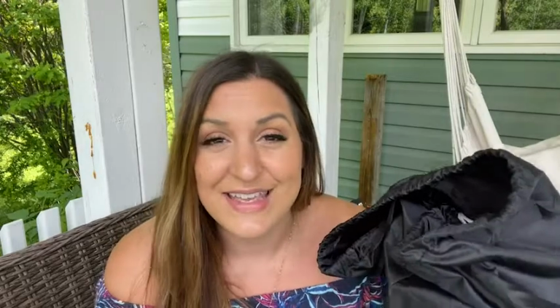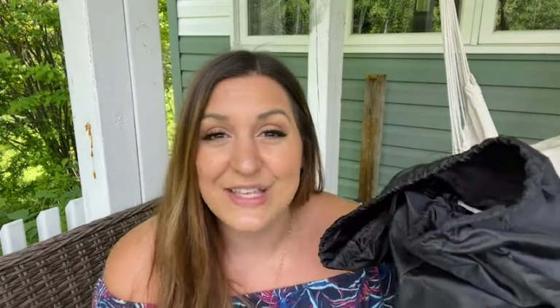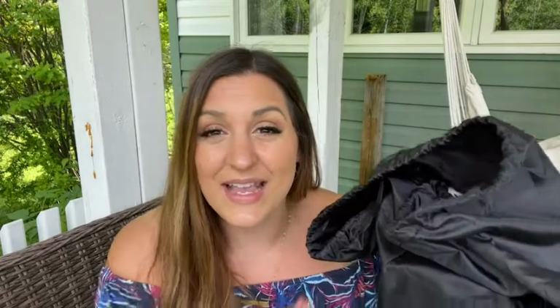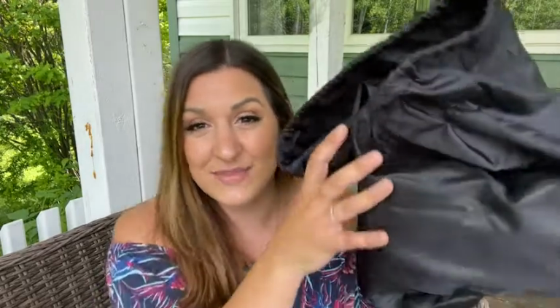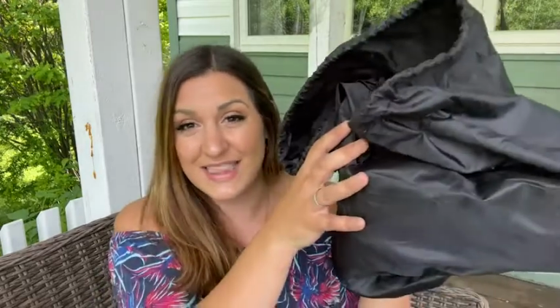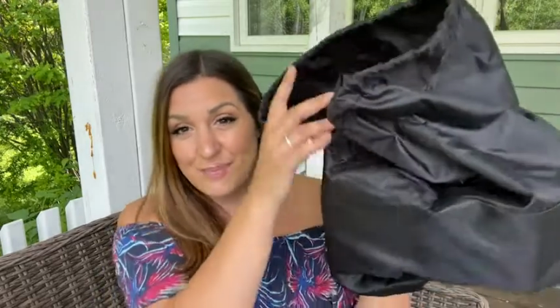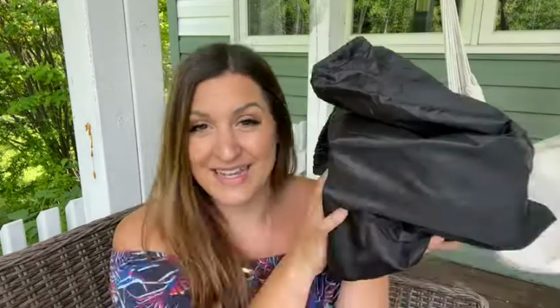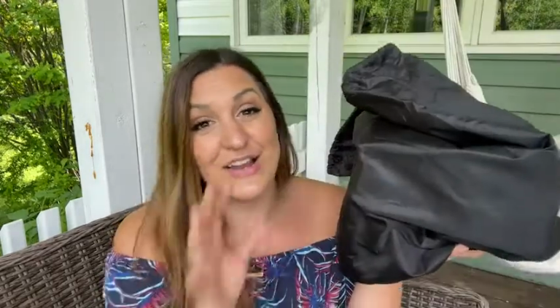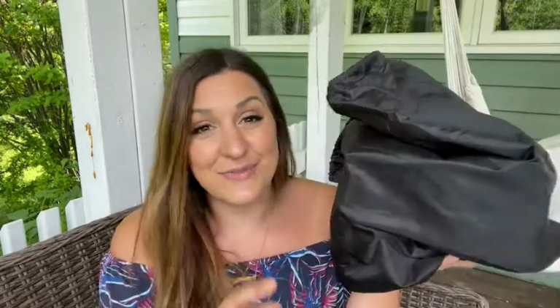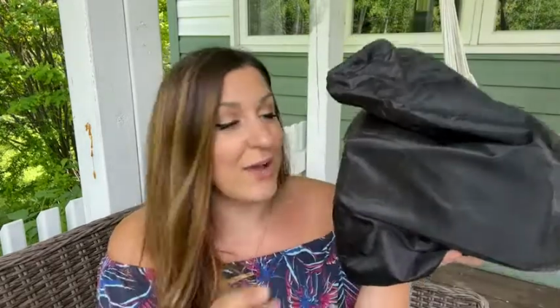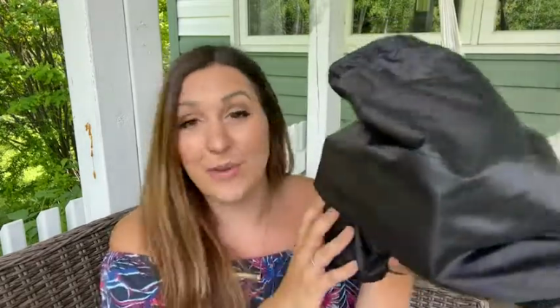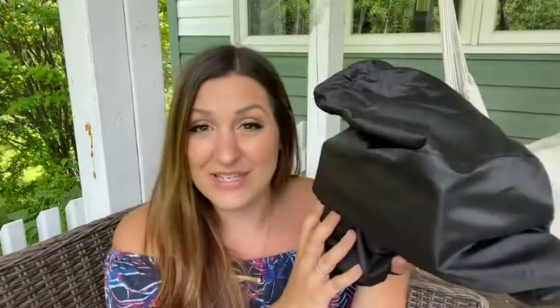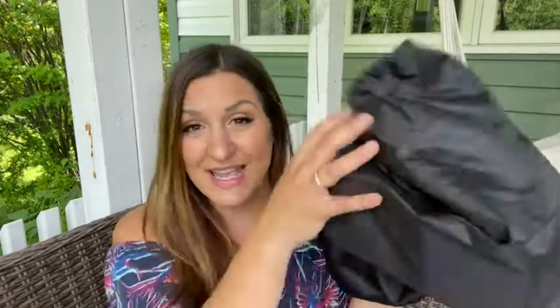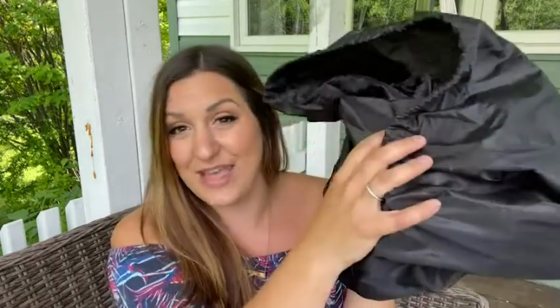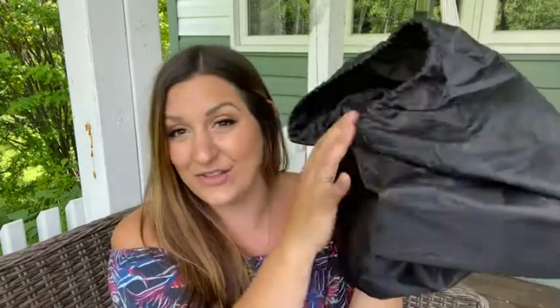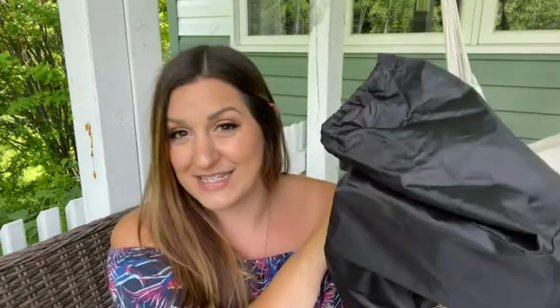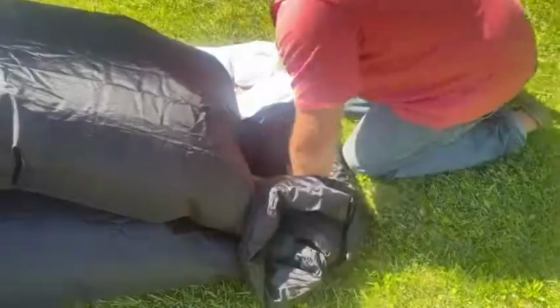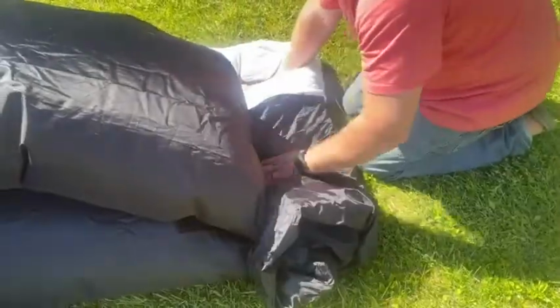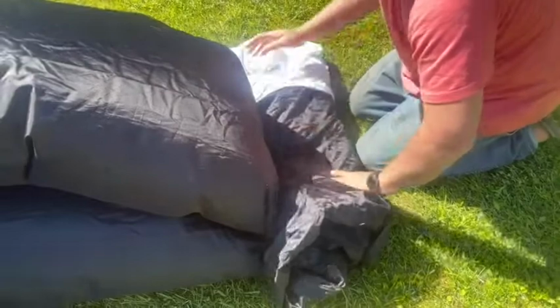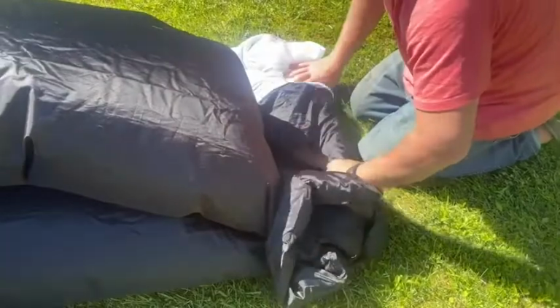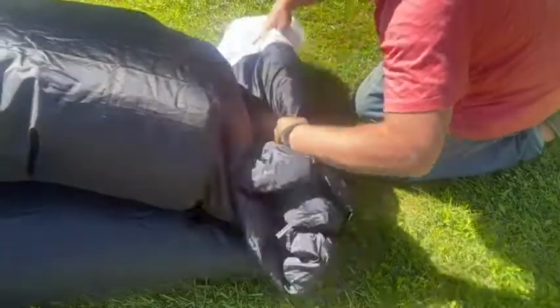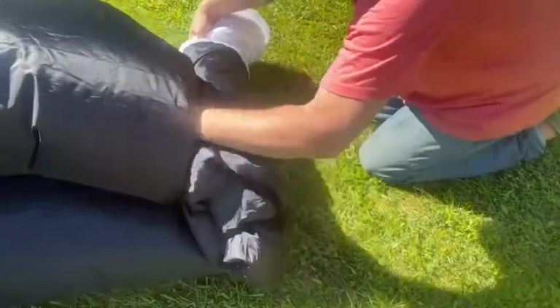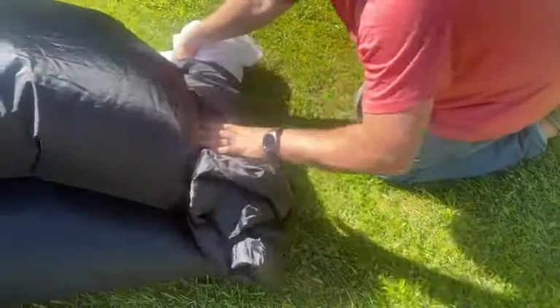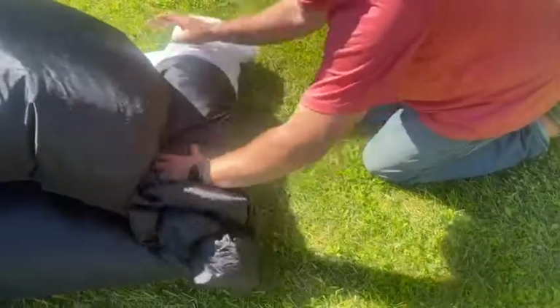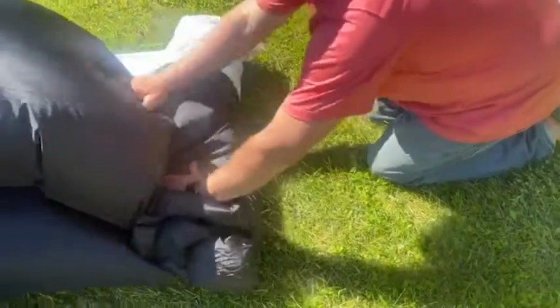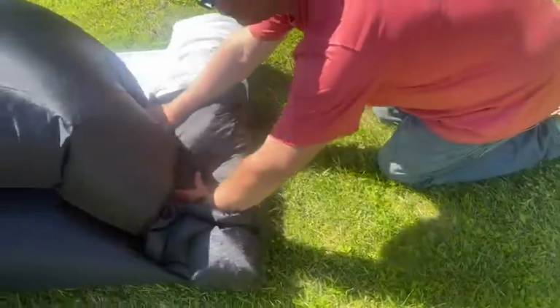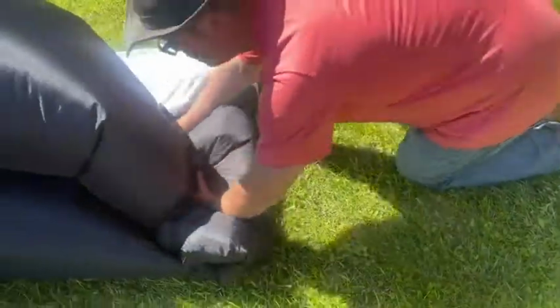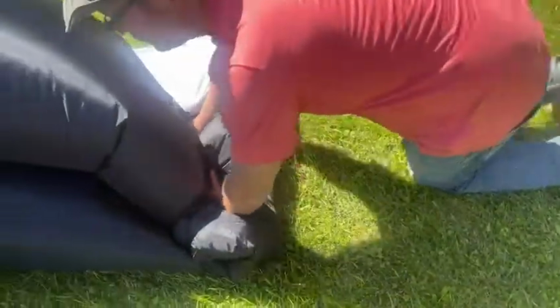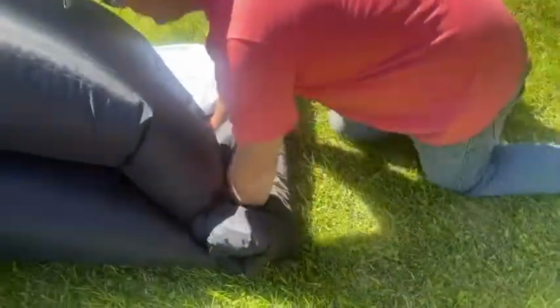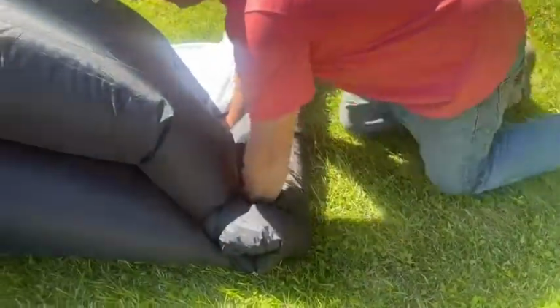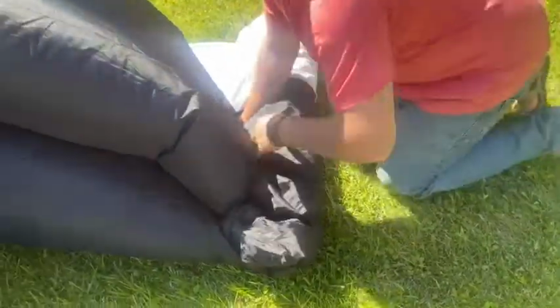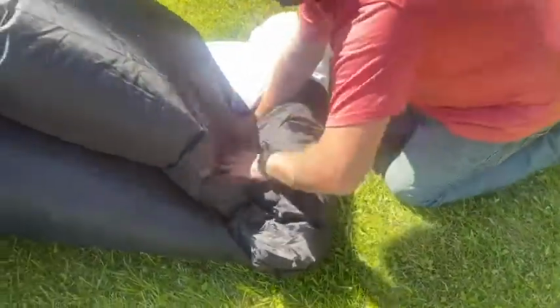So it comes in this bag. The pump and all of the accessories fit right back in here with no issue at all. It folds right up, and you can stow it away.